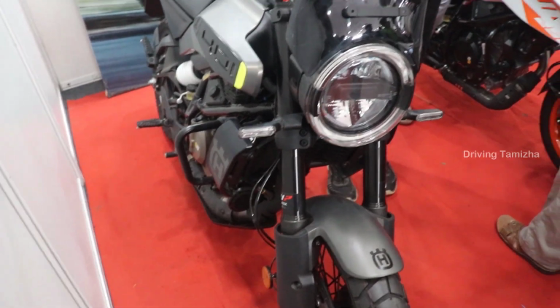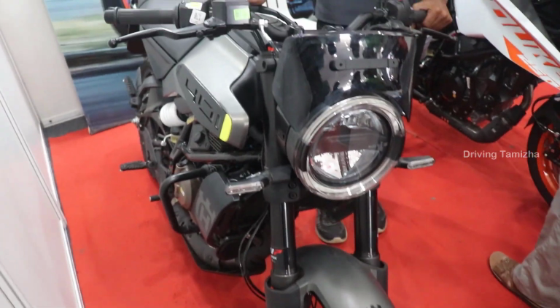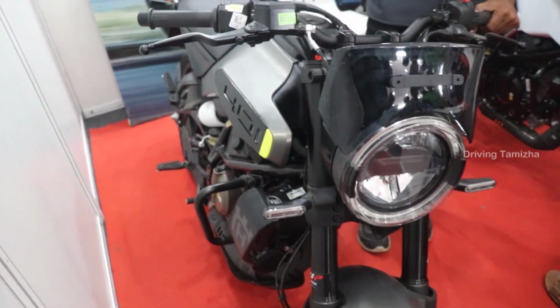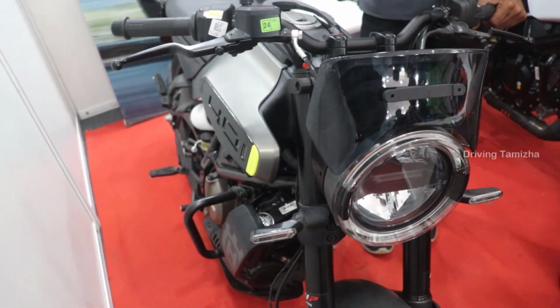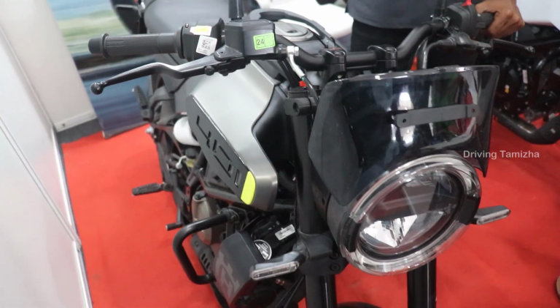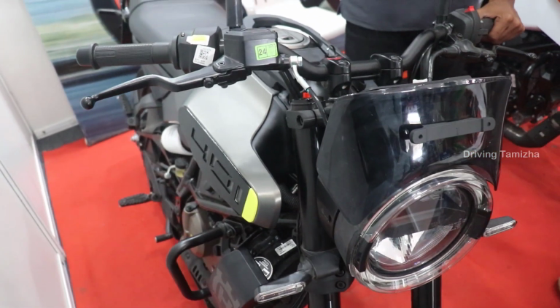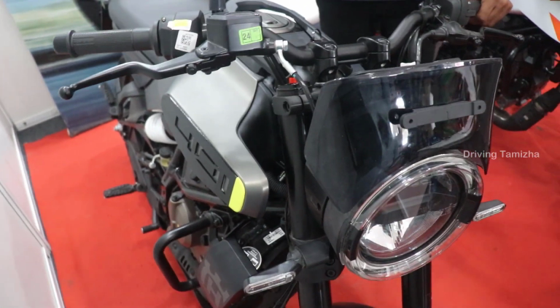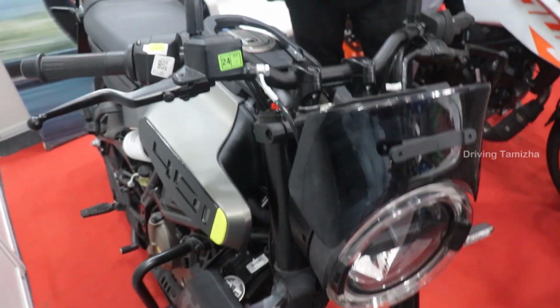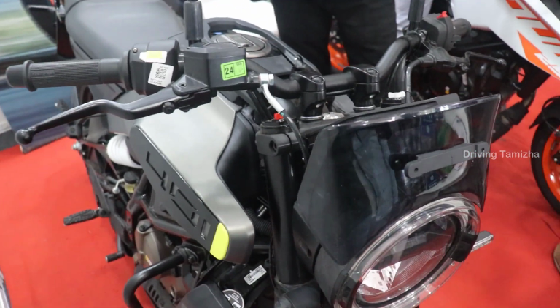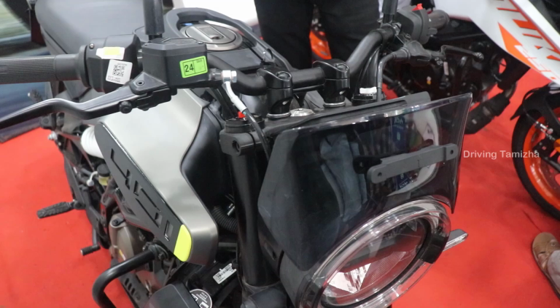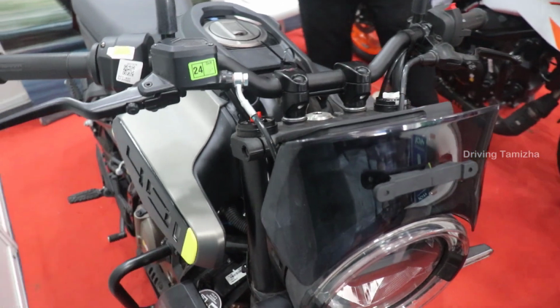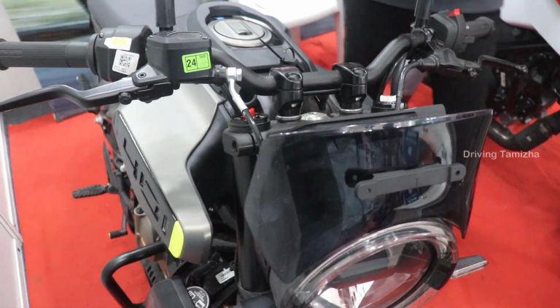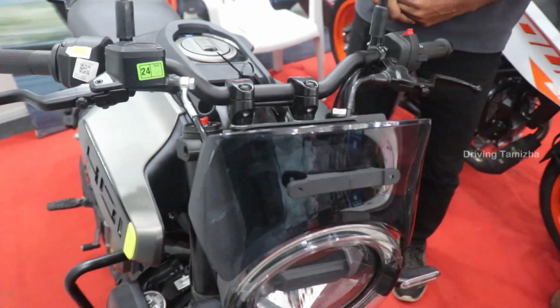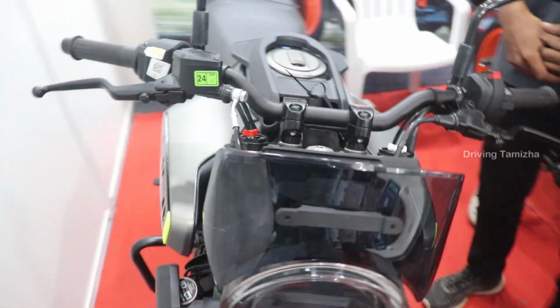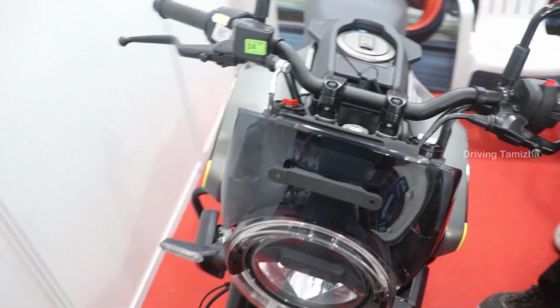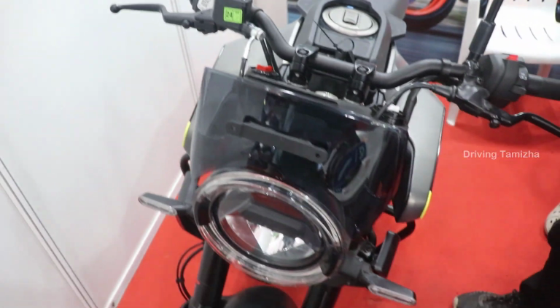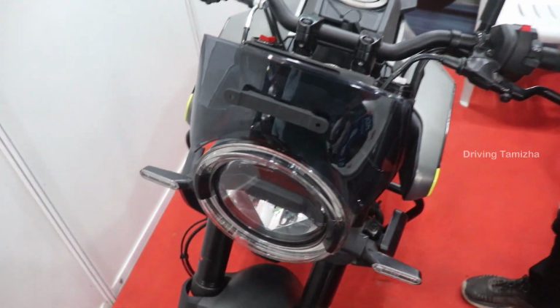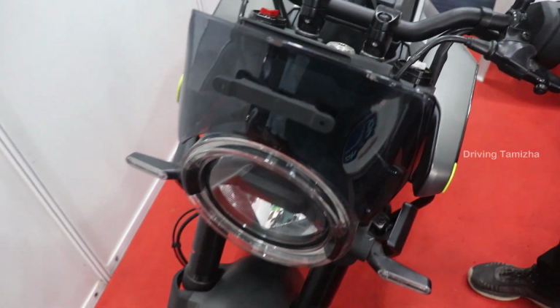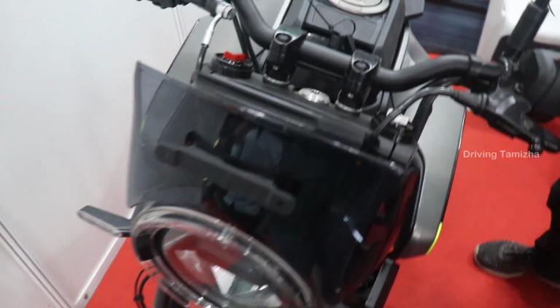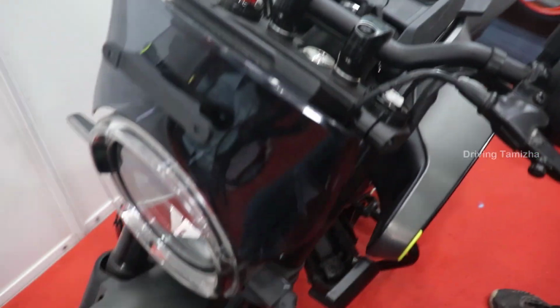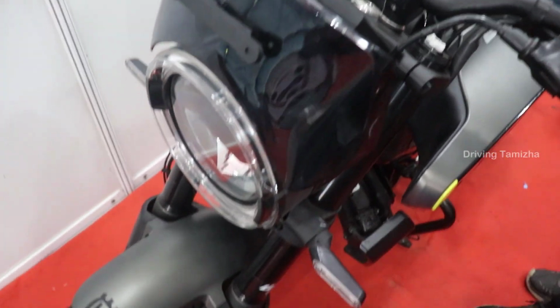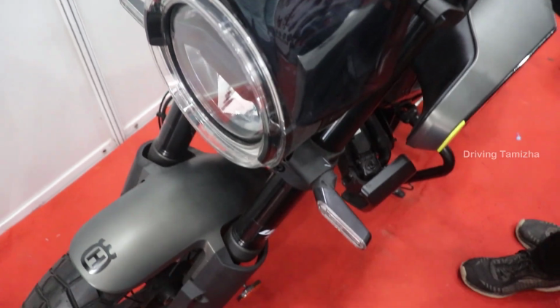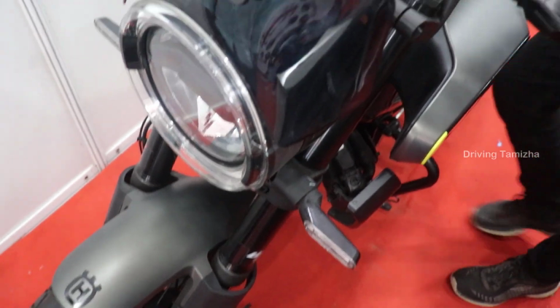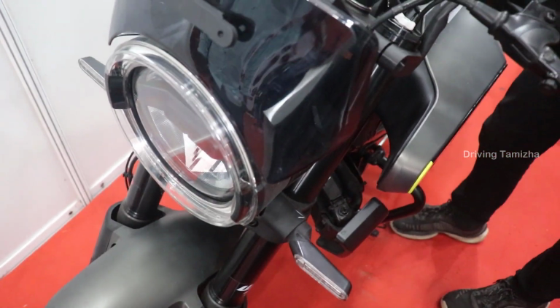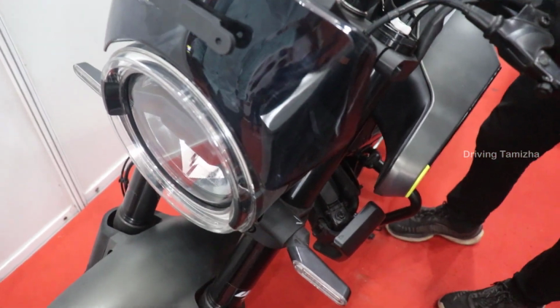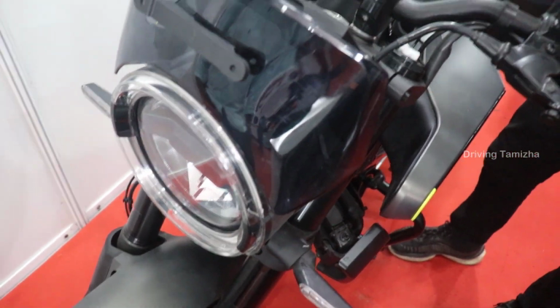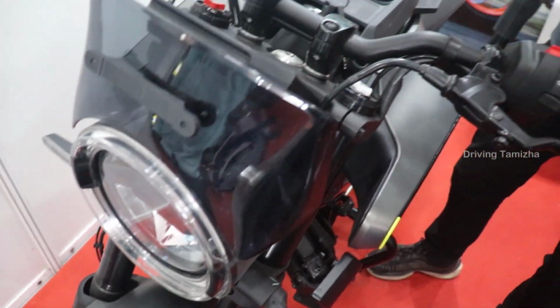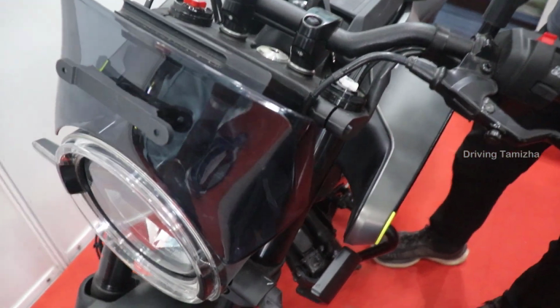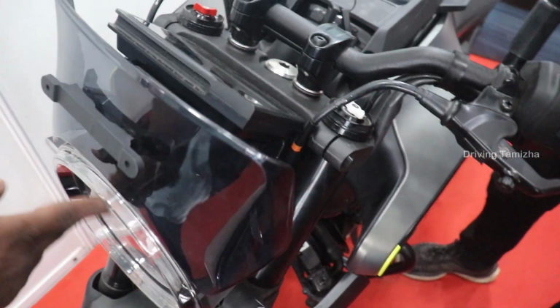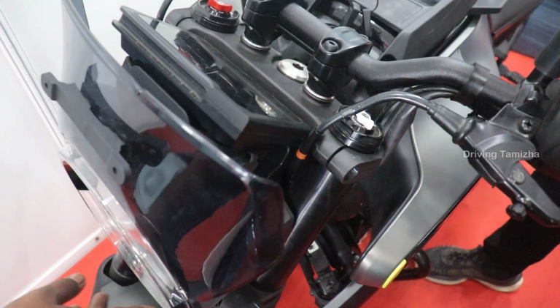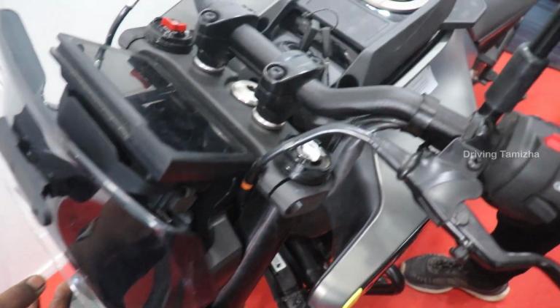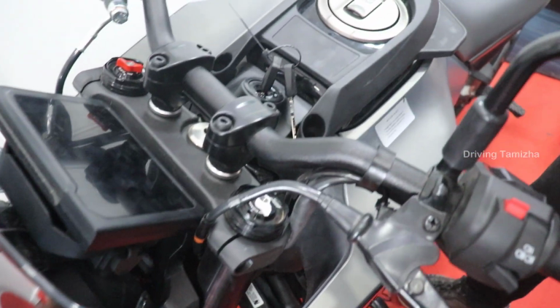The front fork is adjustable. We have spoke wheels. The display is TFT. The indicator lights are on the radiator.